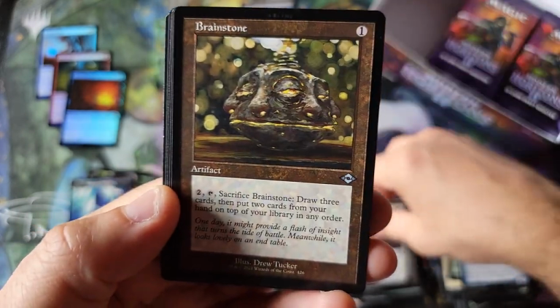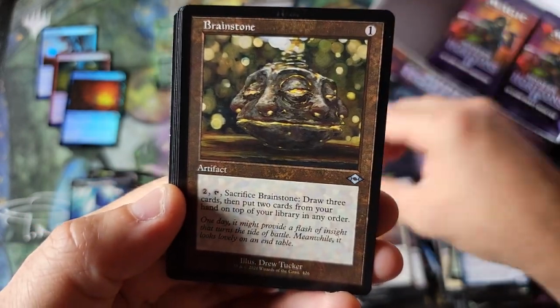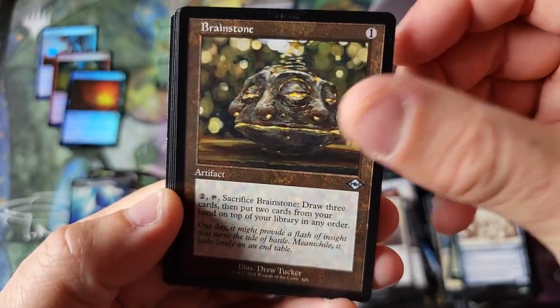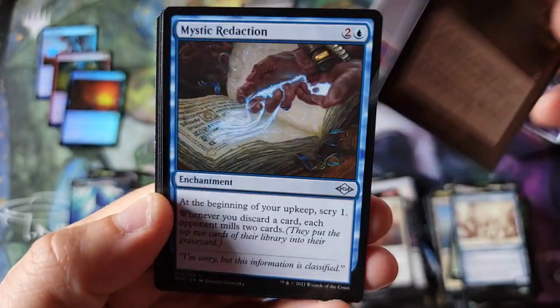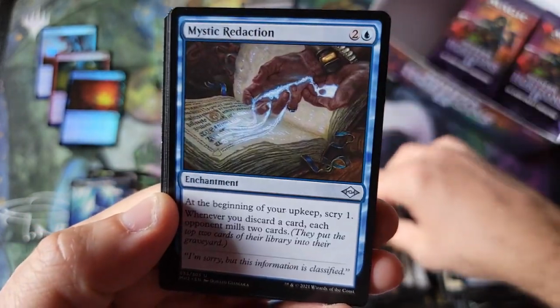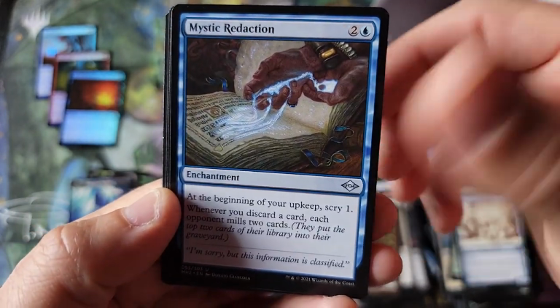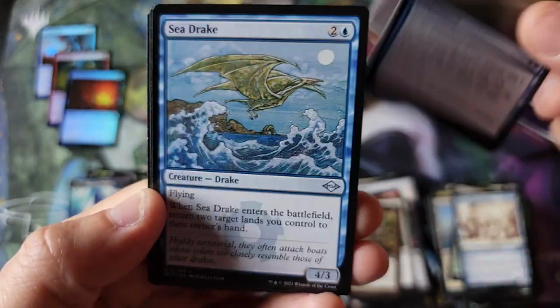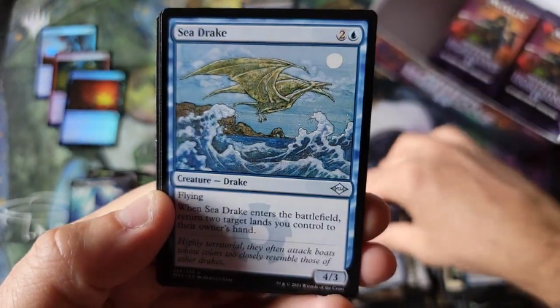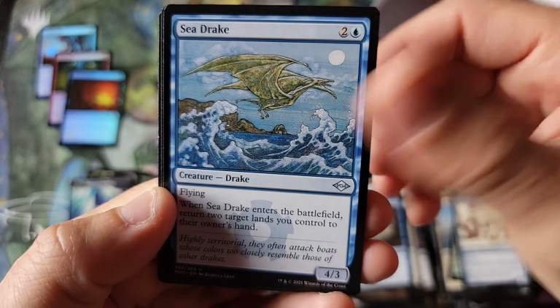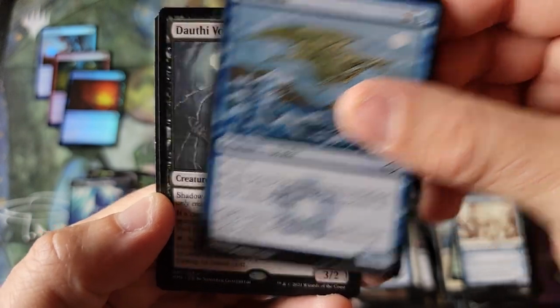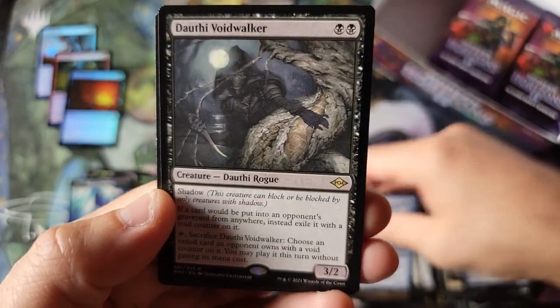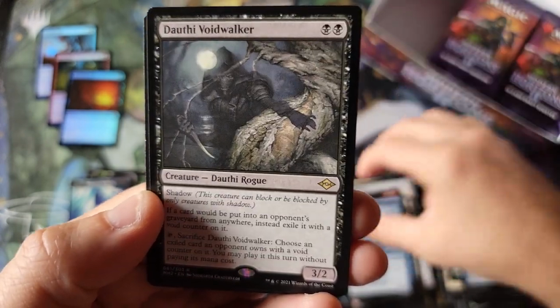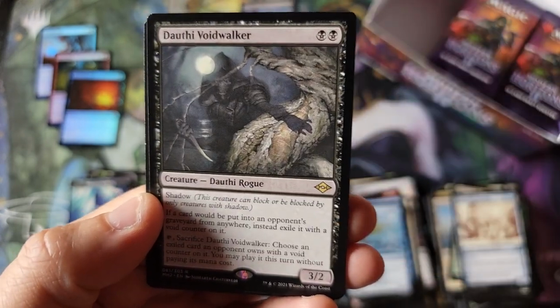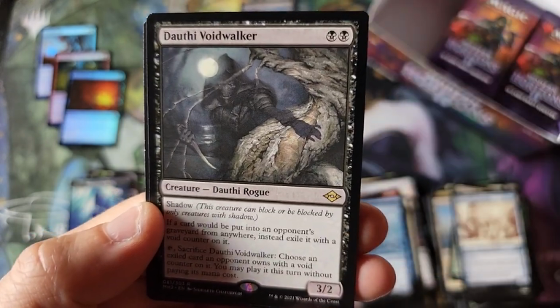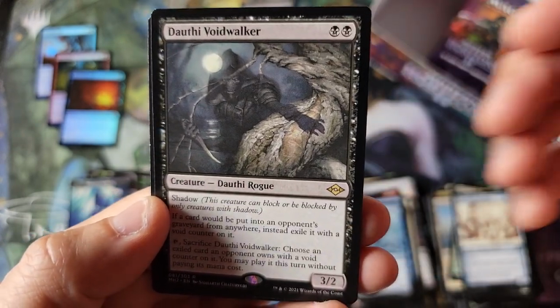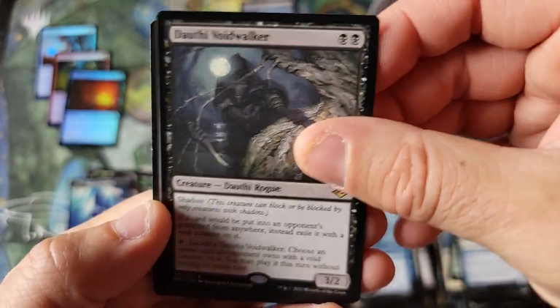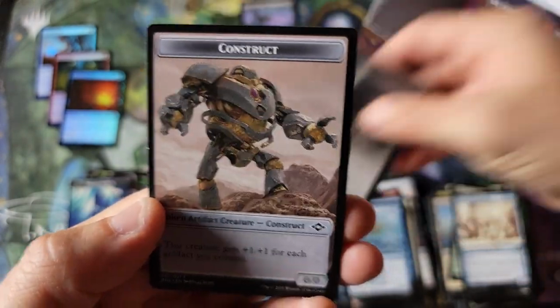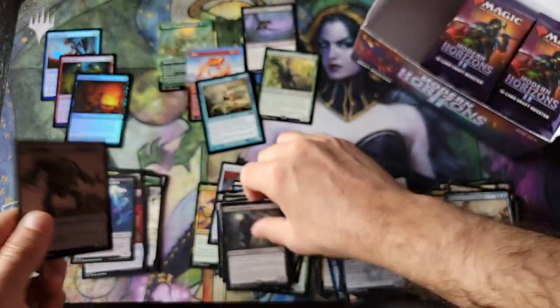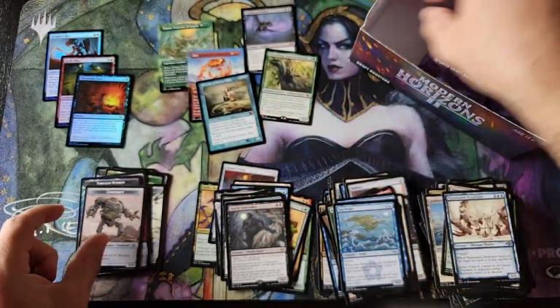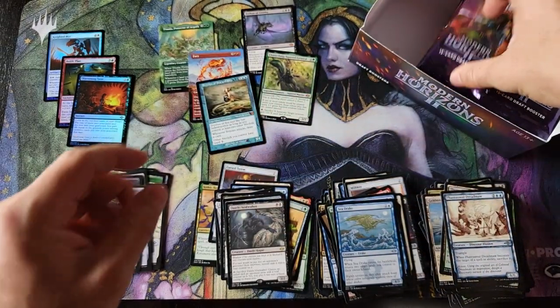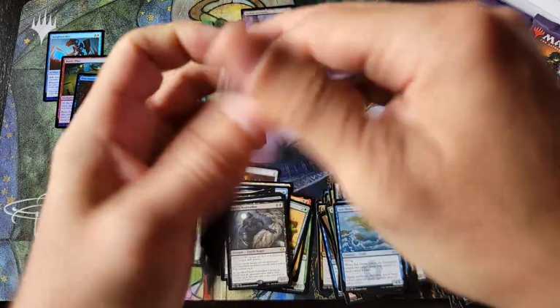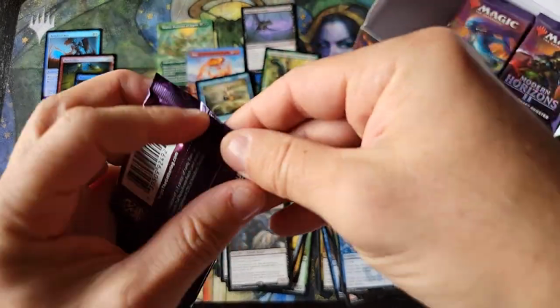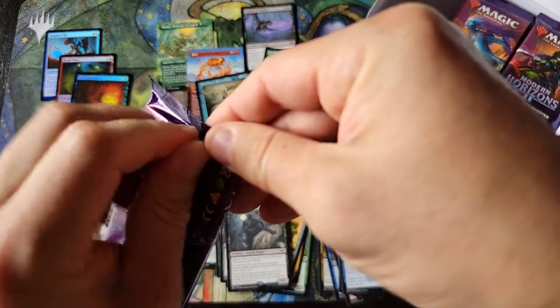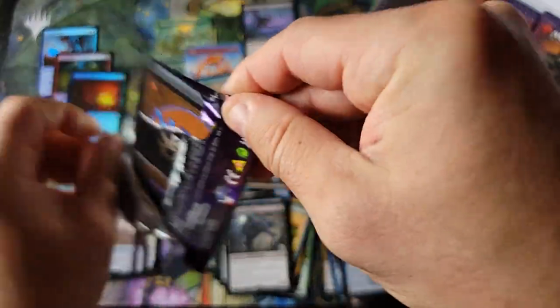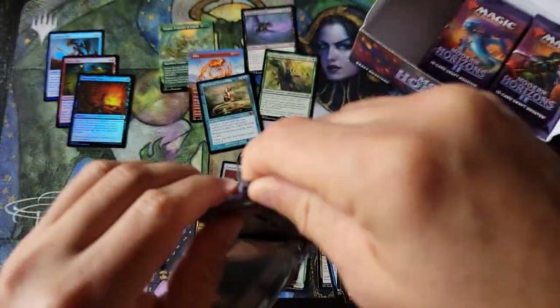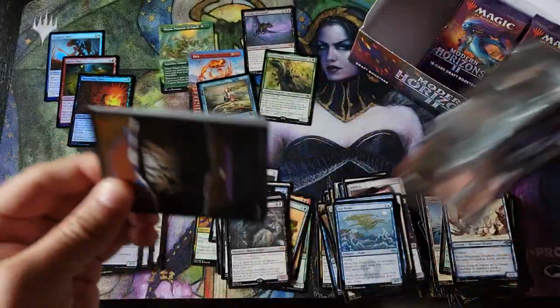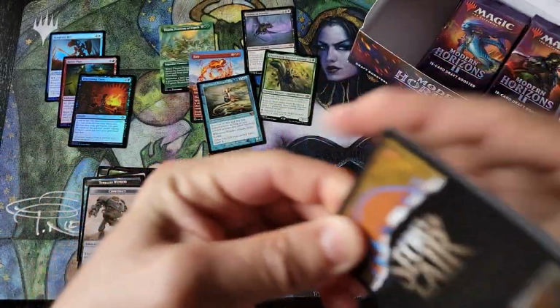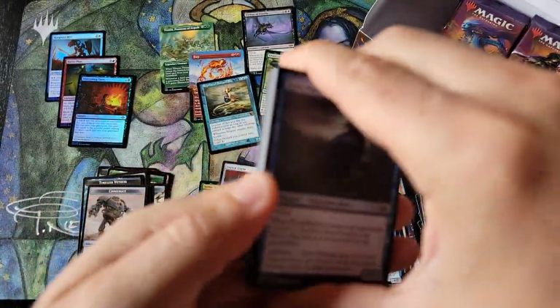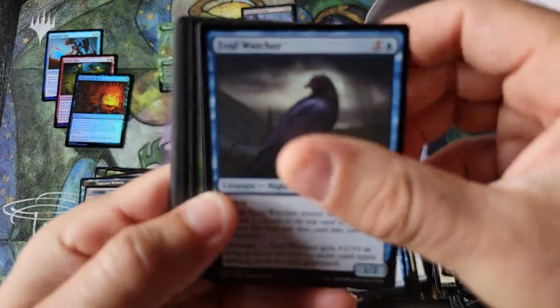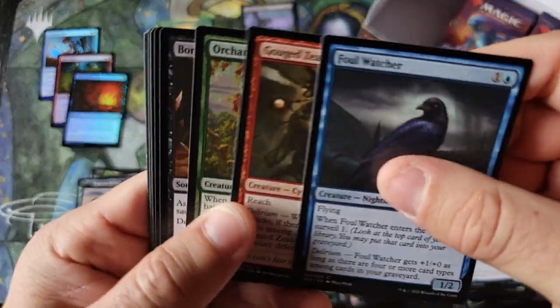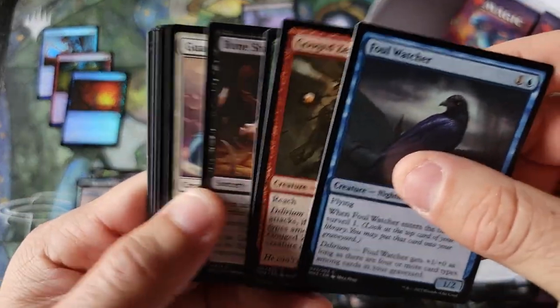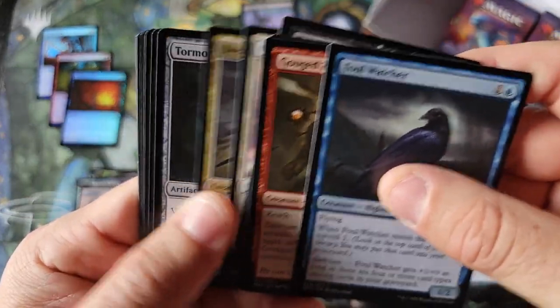A Void Walker there. So that's the first 12 packs of the box — we ended up with five mythics and zero fetches.